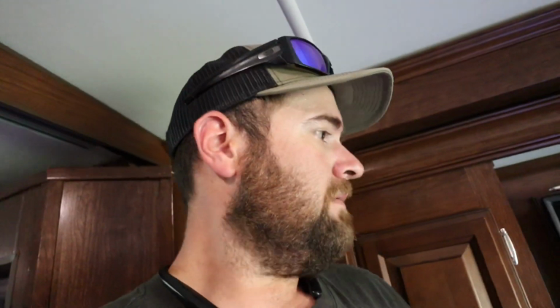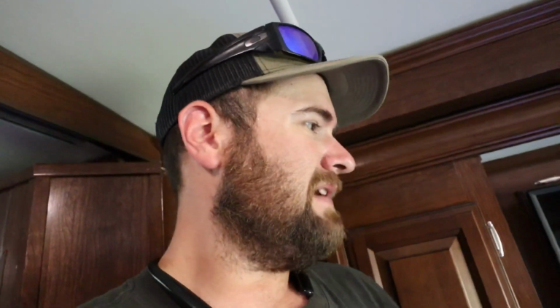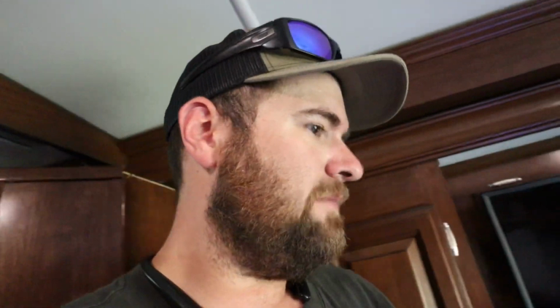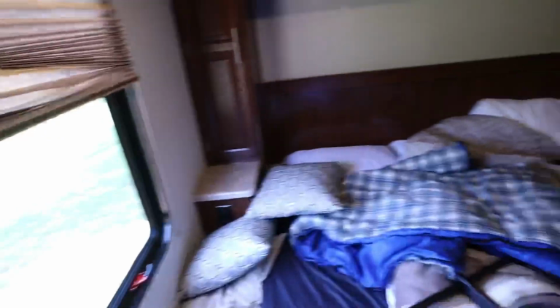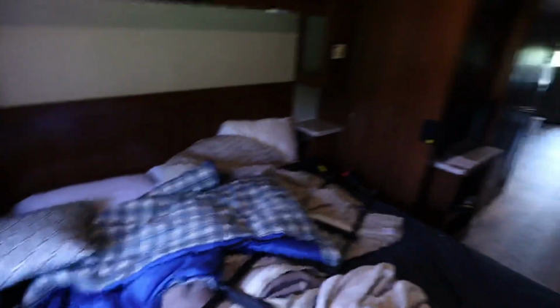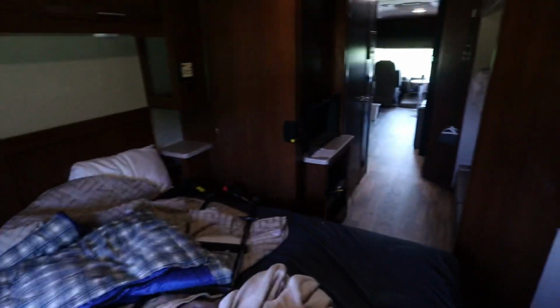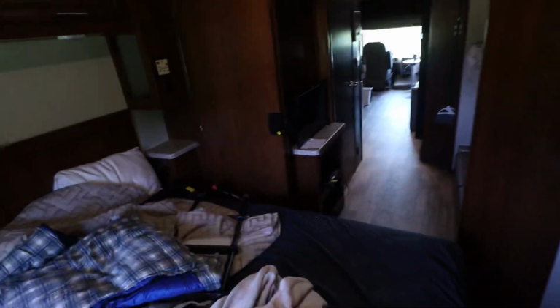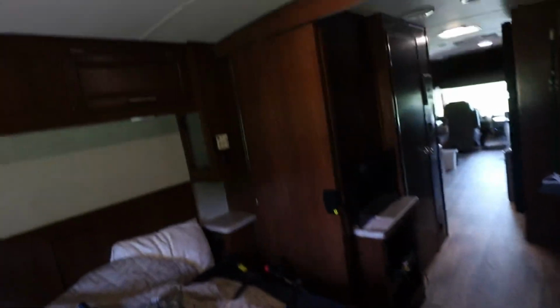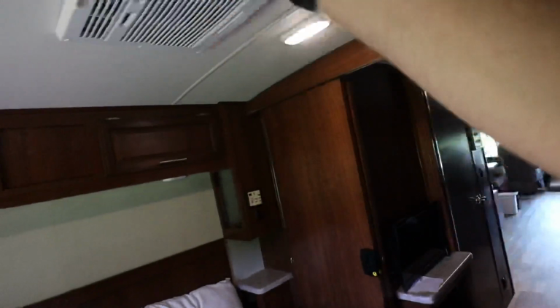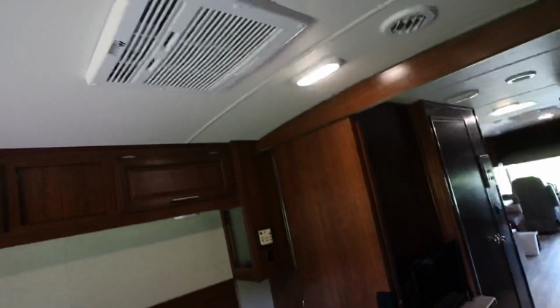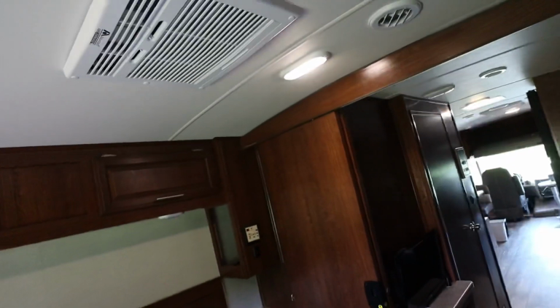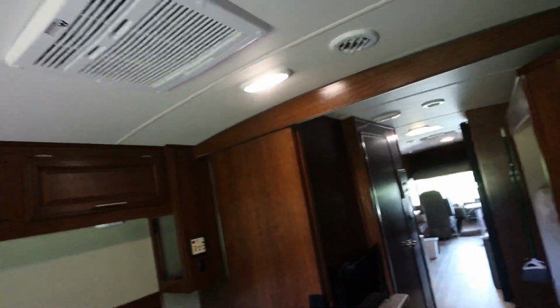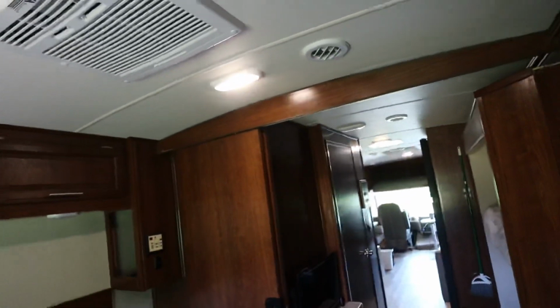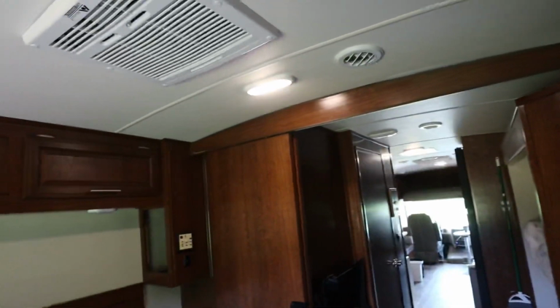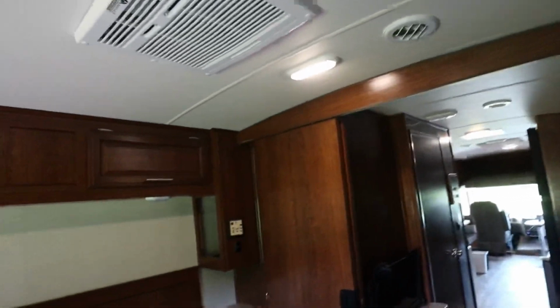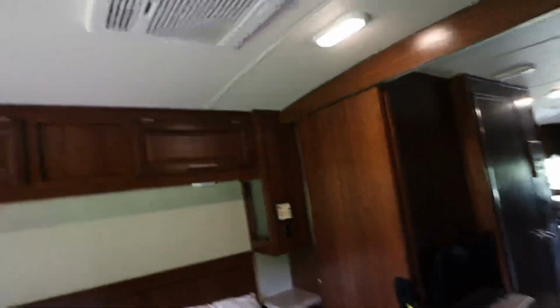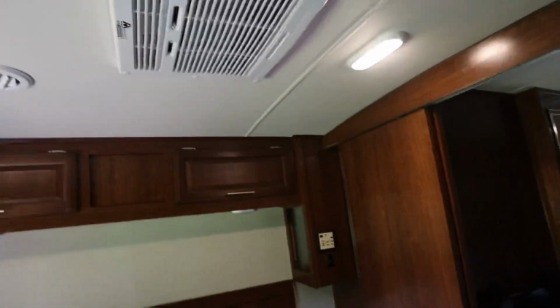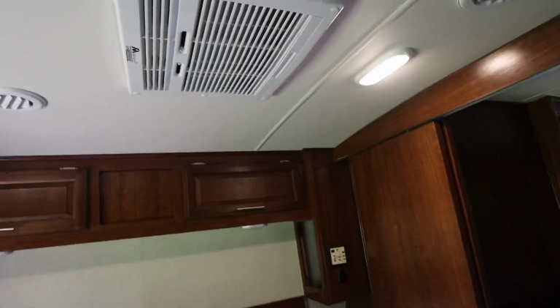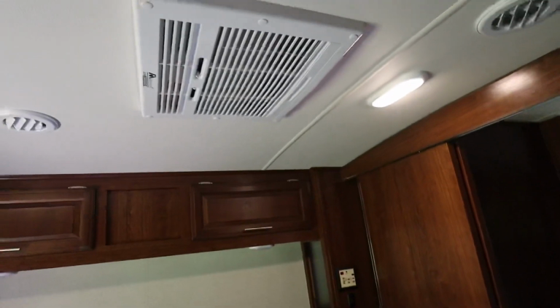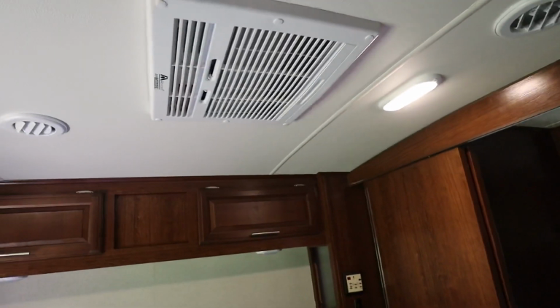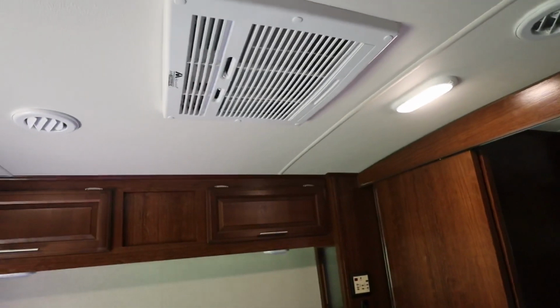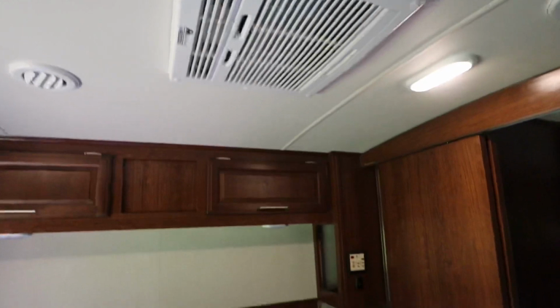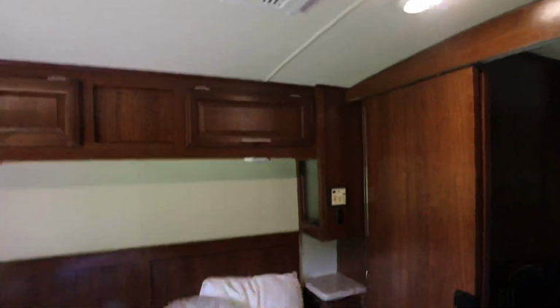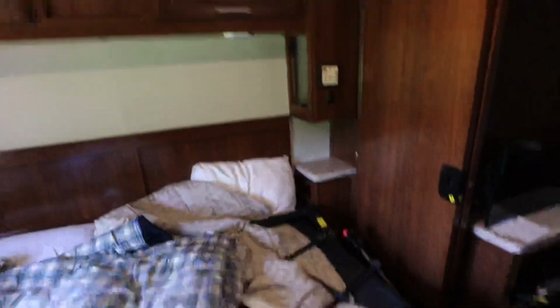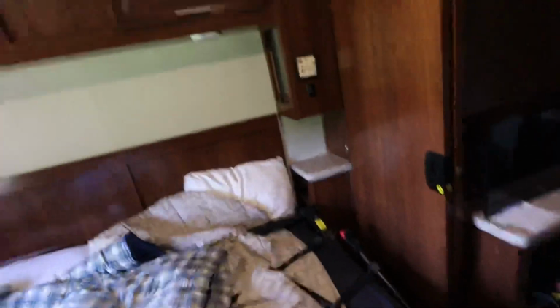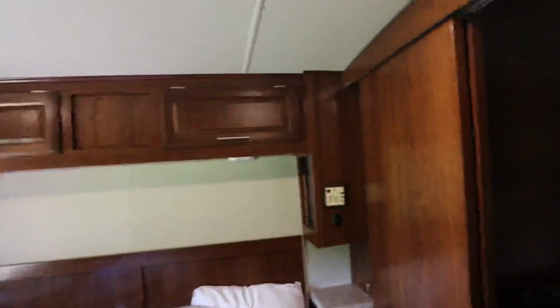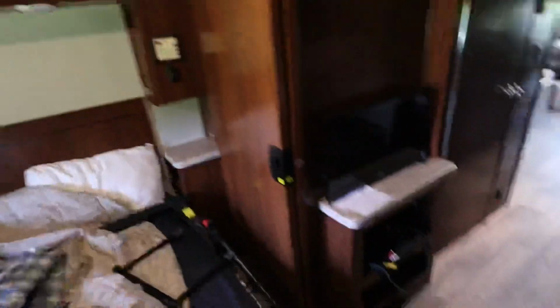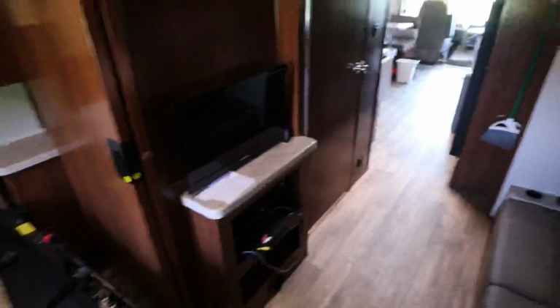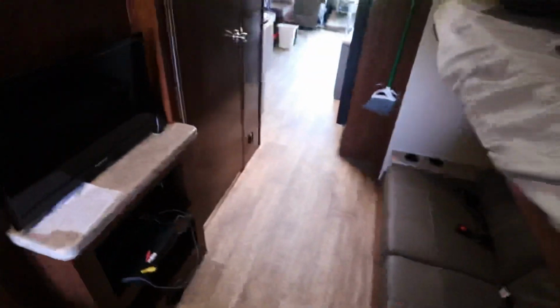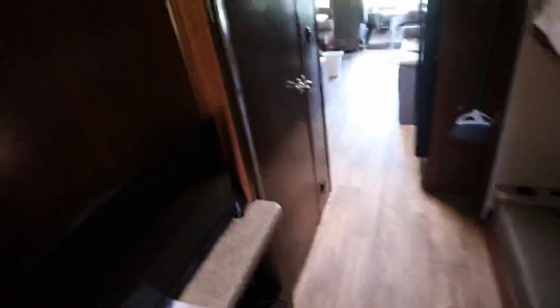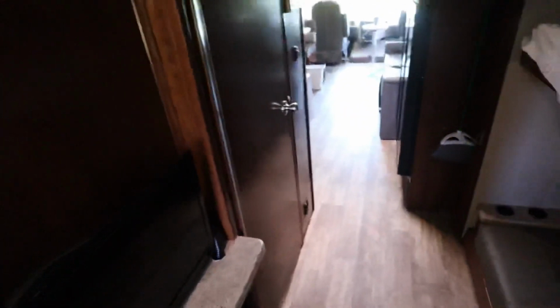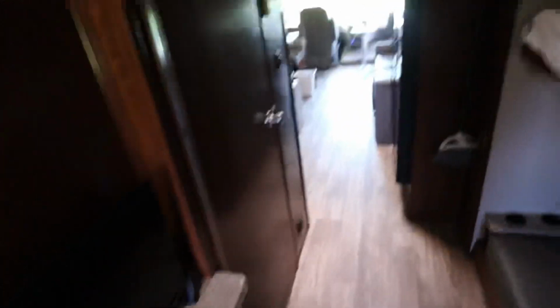It does have dual ACs — that's a very nice feature. We can keep it cool back here. It does a pretty good job.